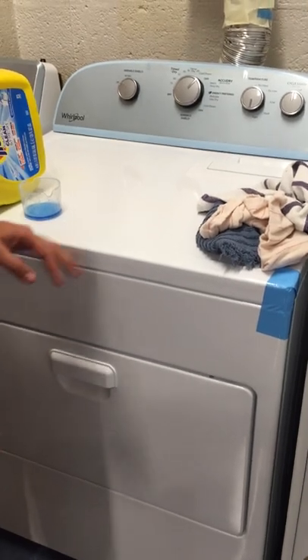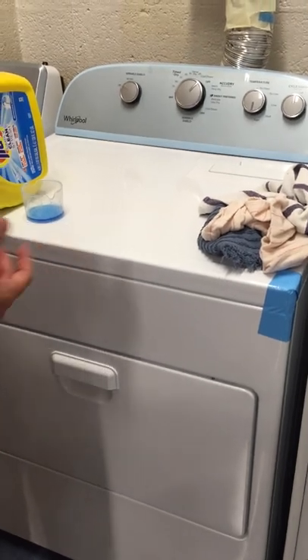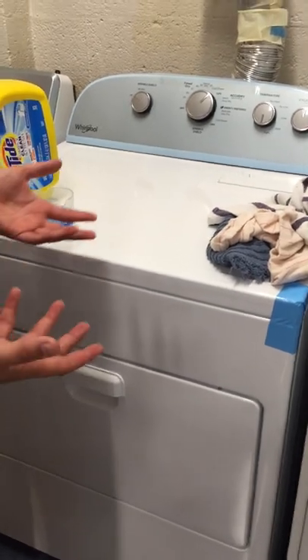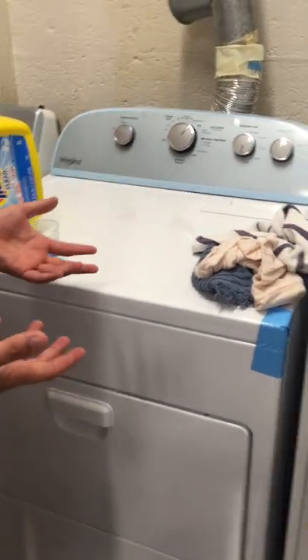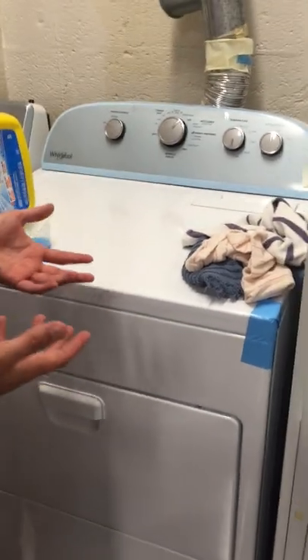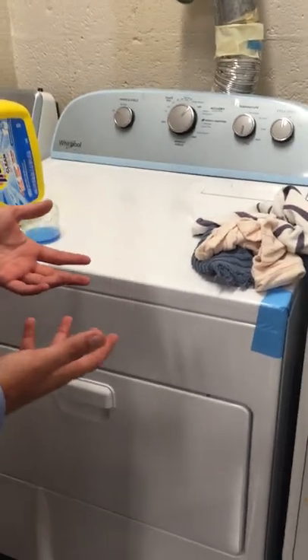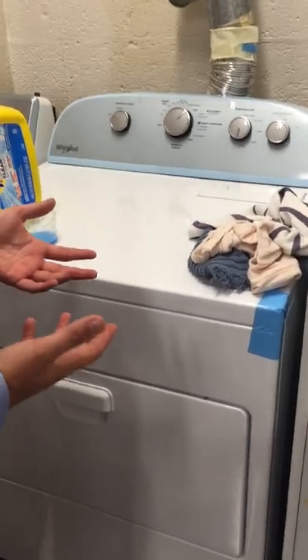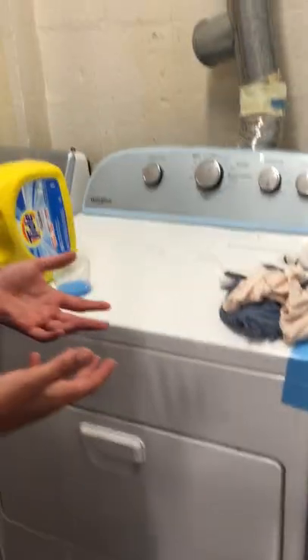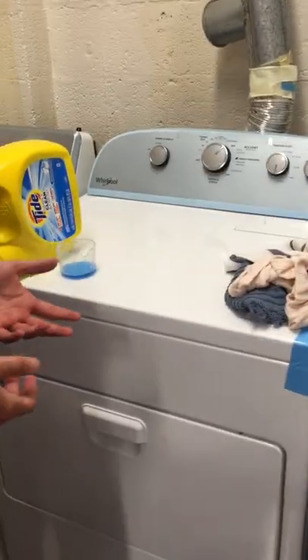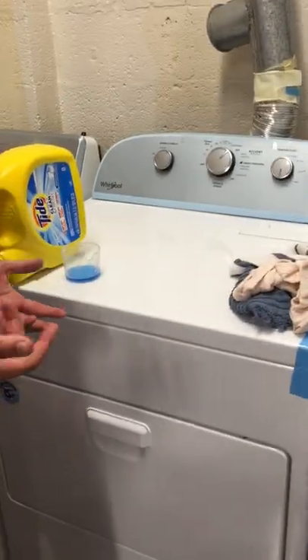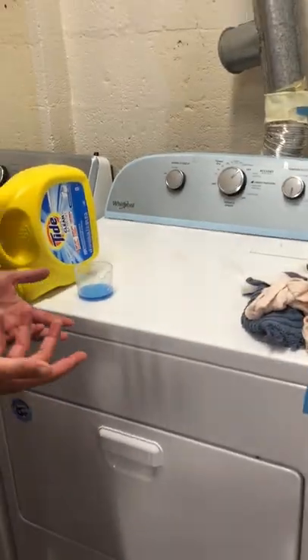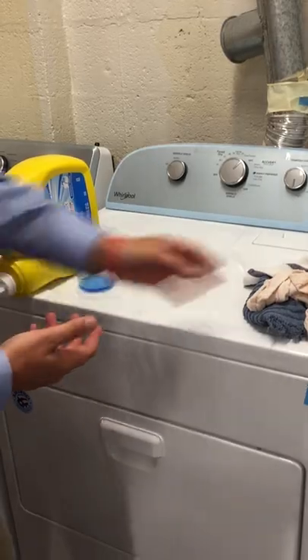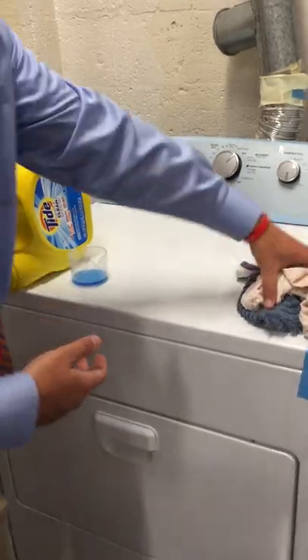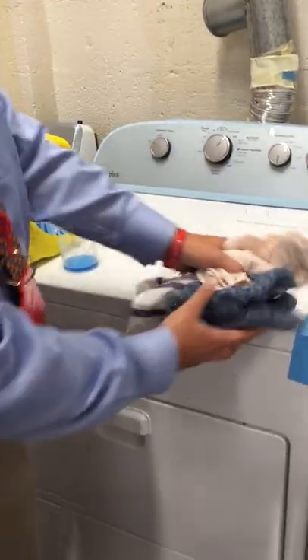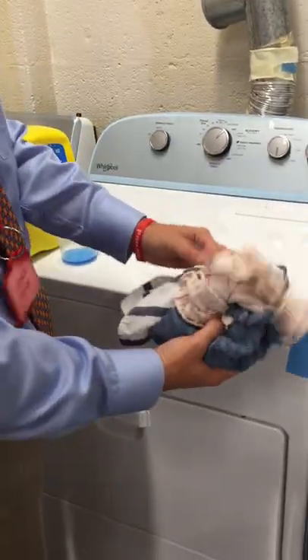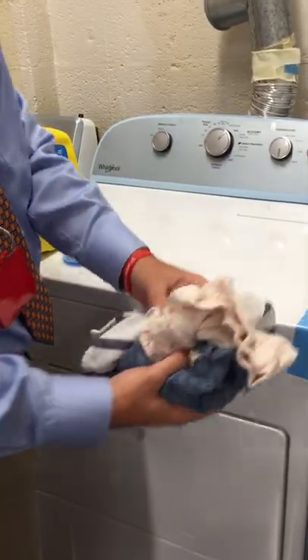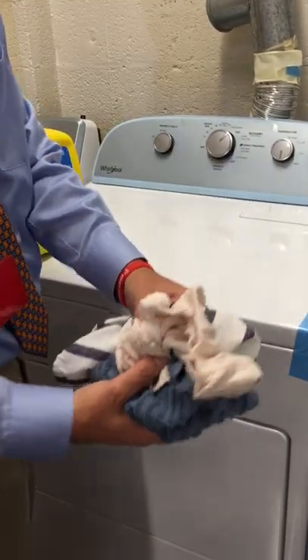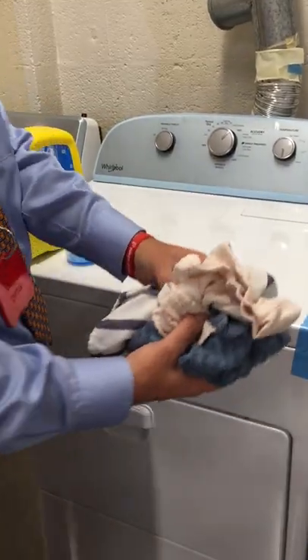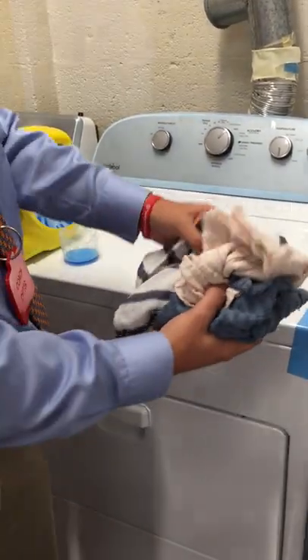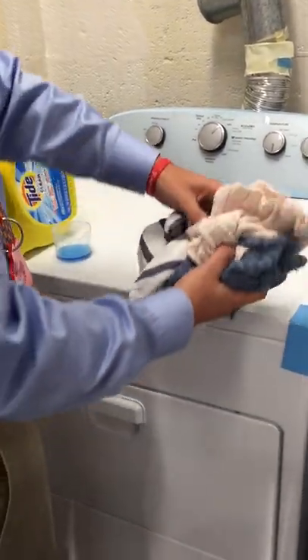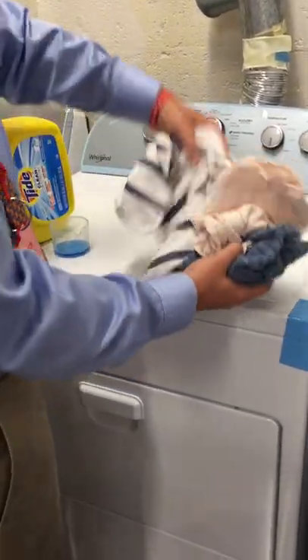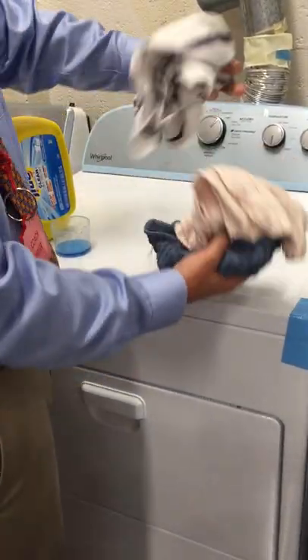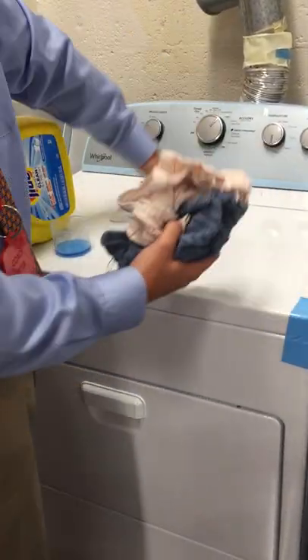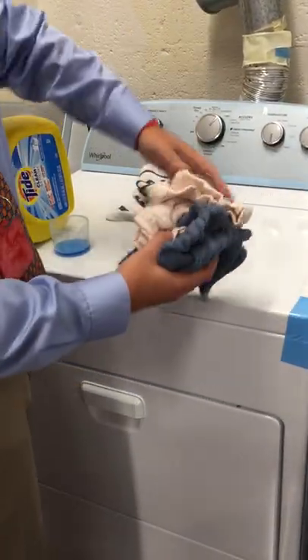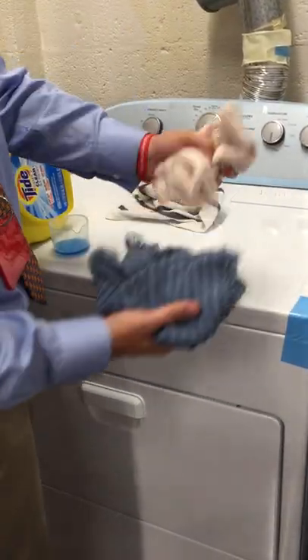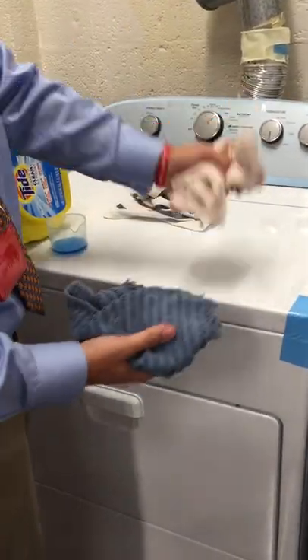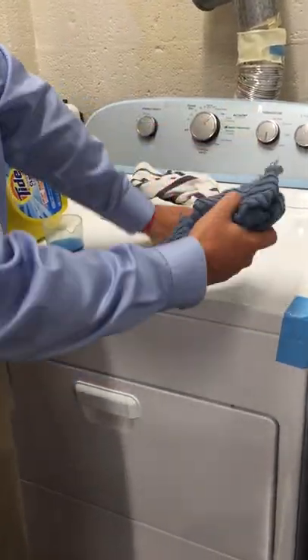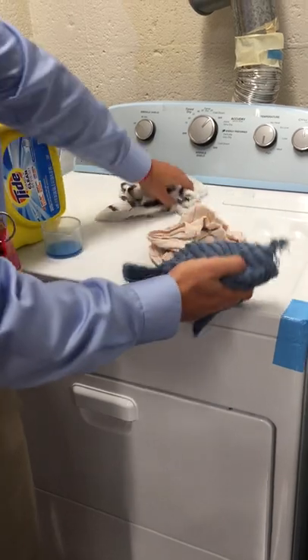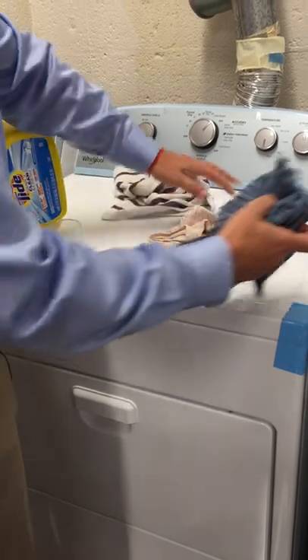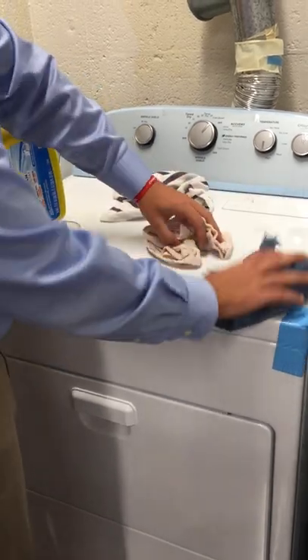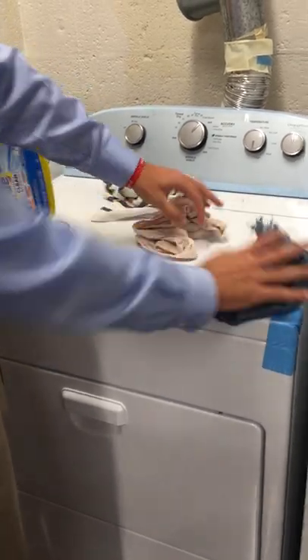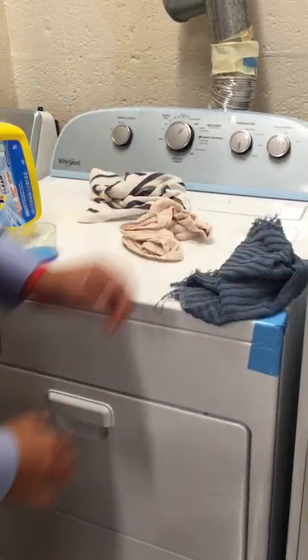So today we're going to learn how to wash clothes. The first thing we need to do is to take our laundry and sort them into our whites, our light colors, and our dark colors.